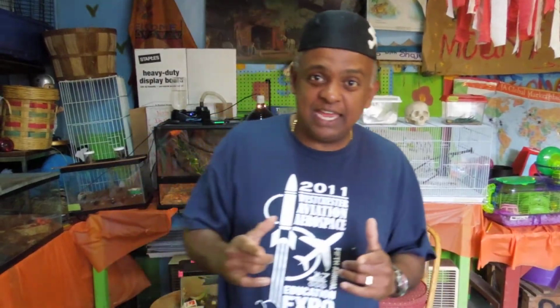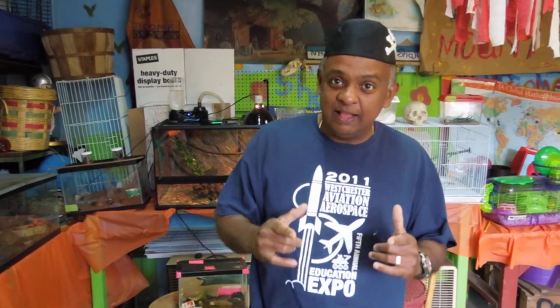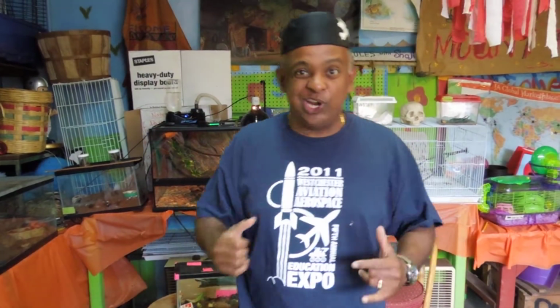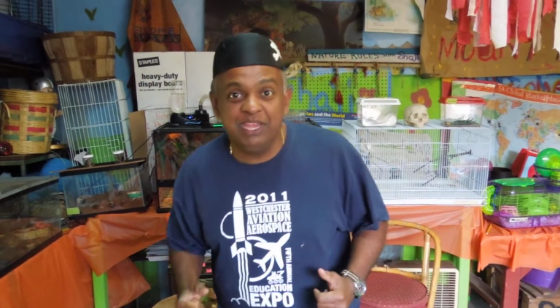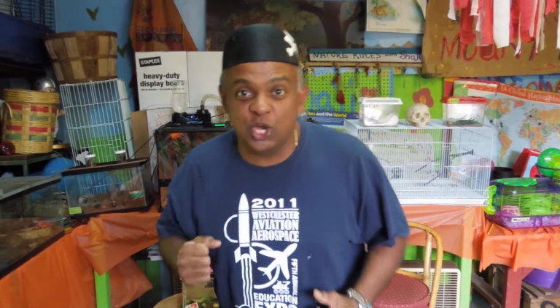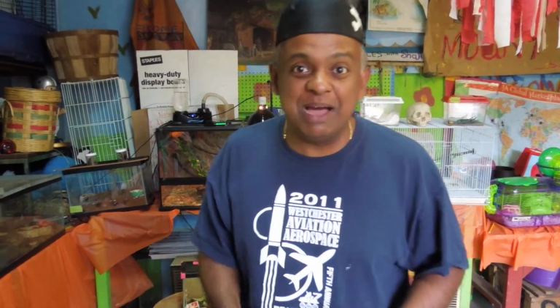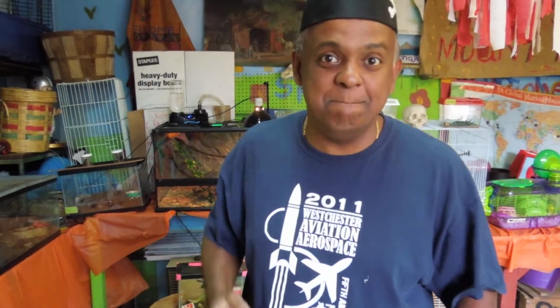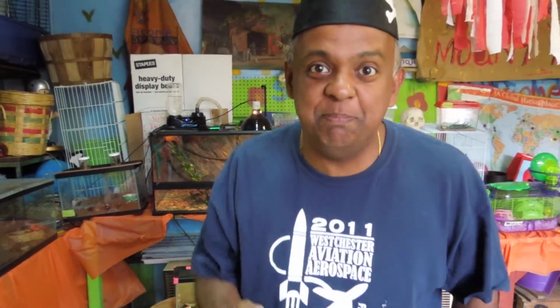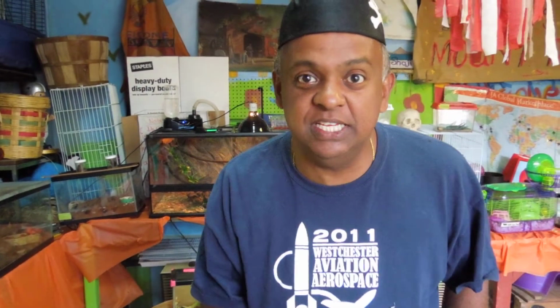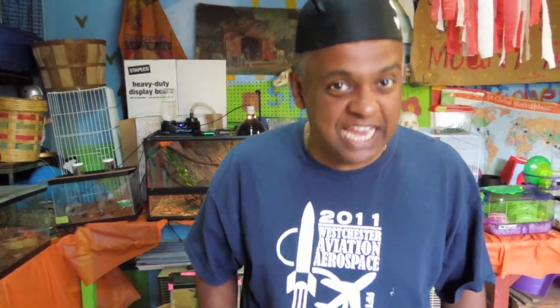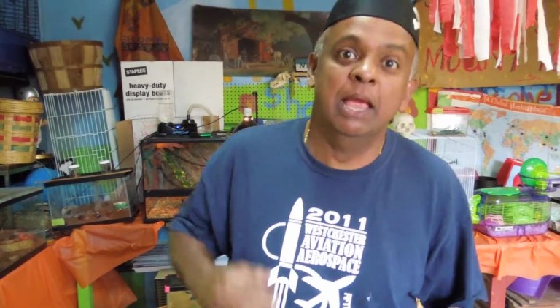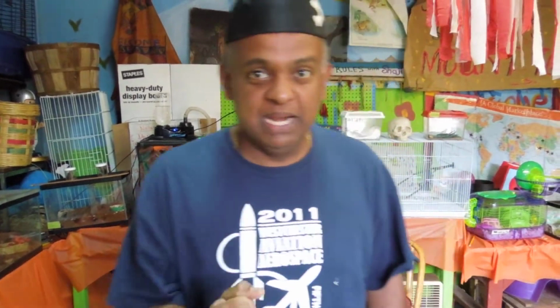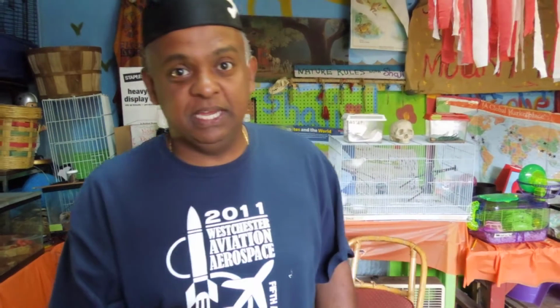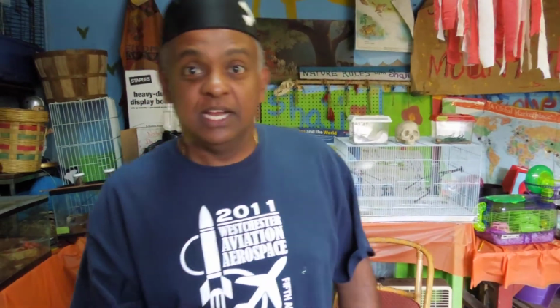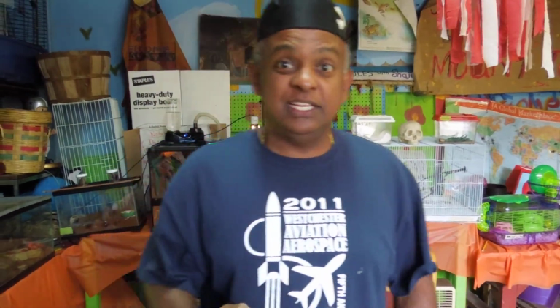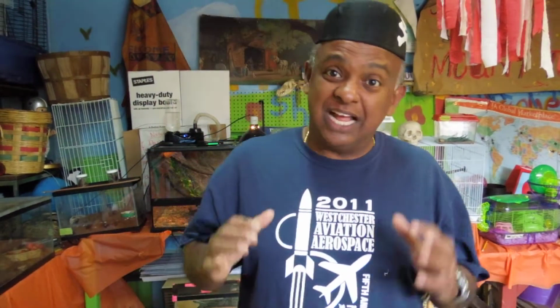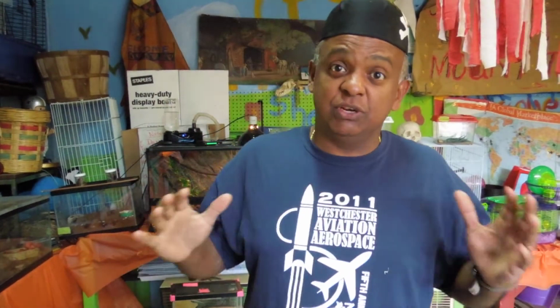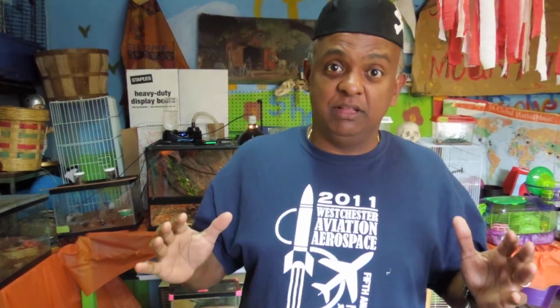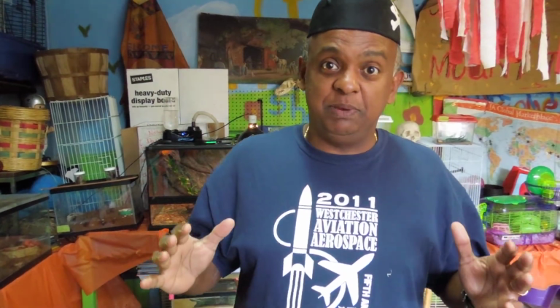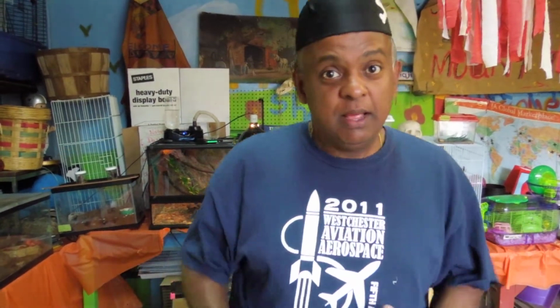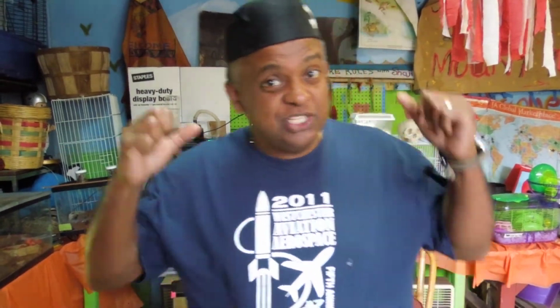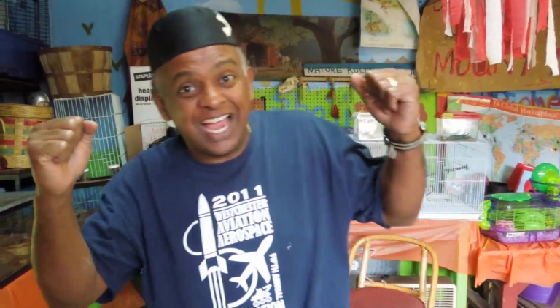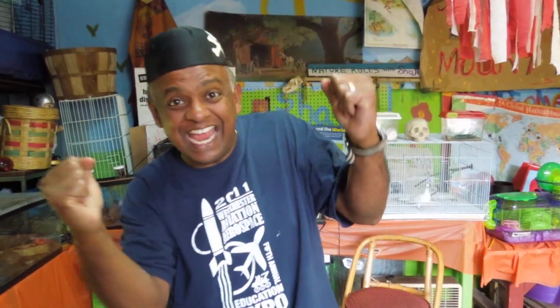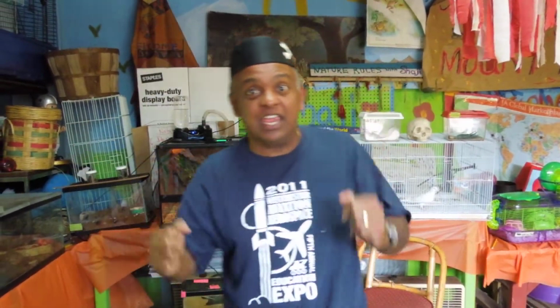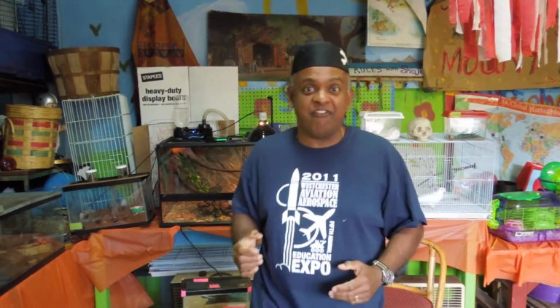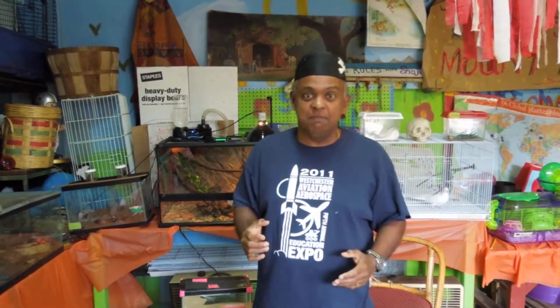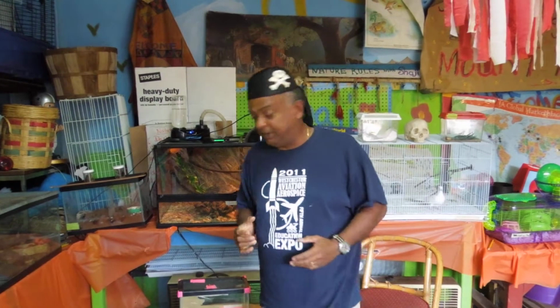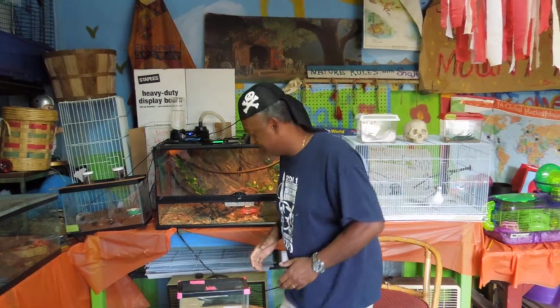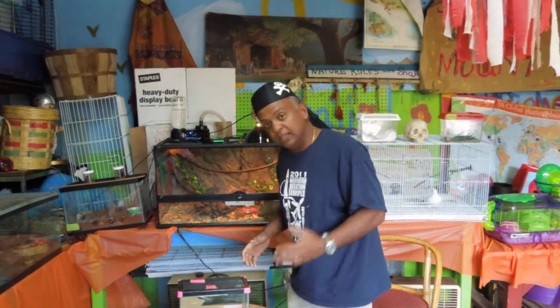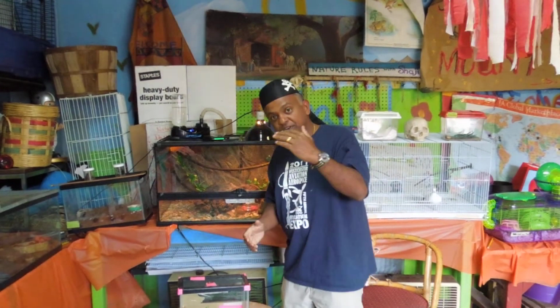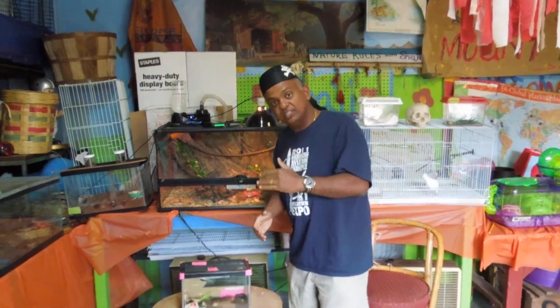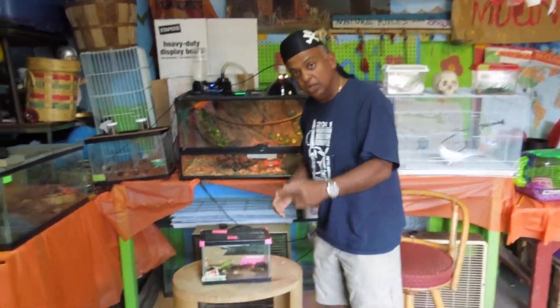Today we're going to be talking about millipedes — not just a regular millipede, but the gigantic African millipede. Come over here, let's take a look.